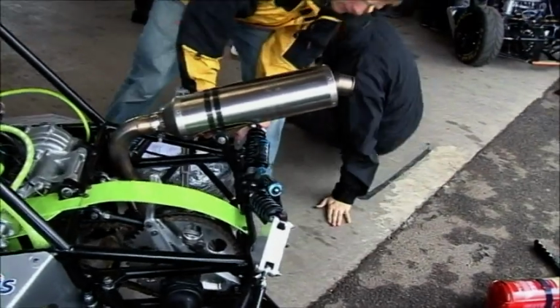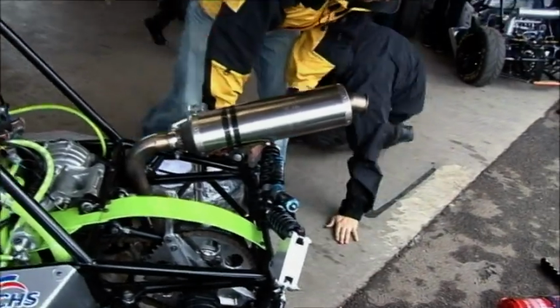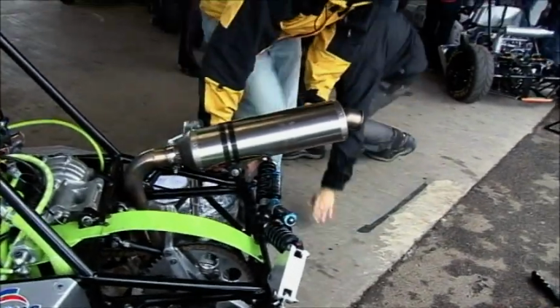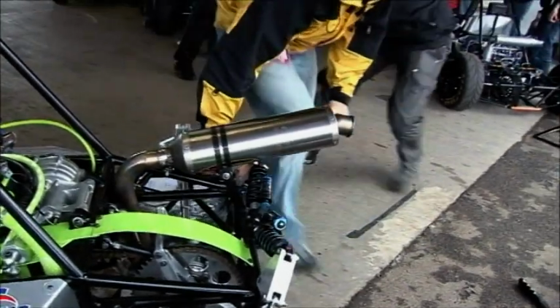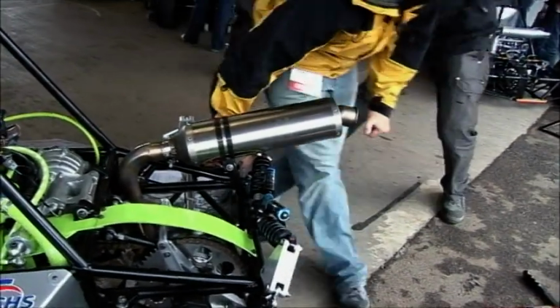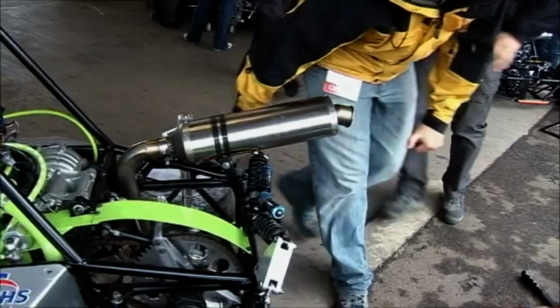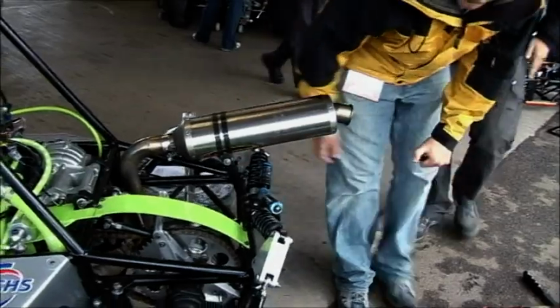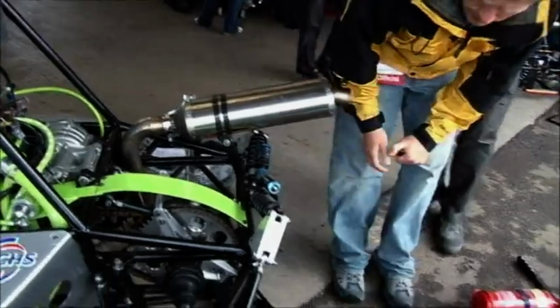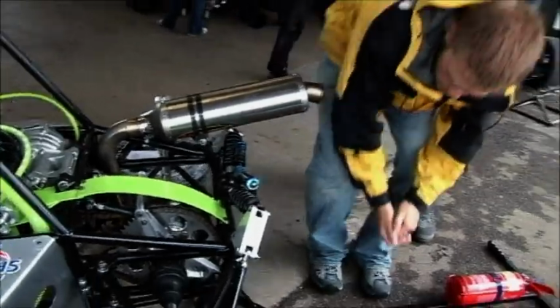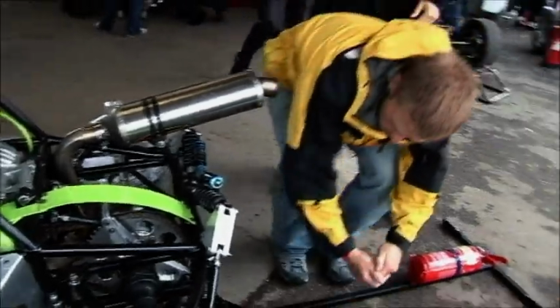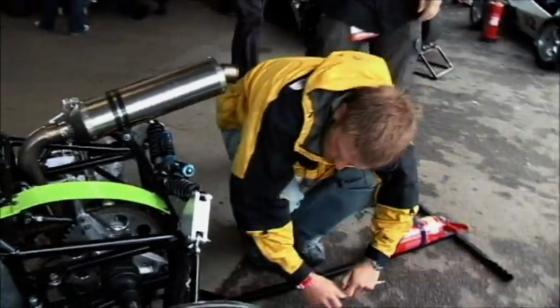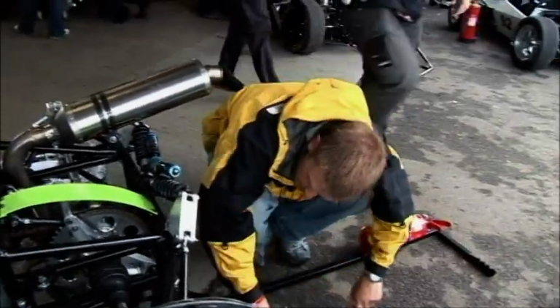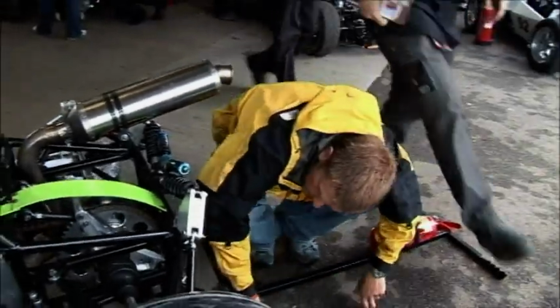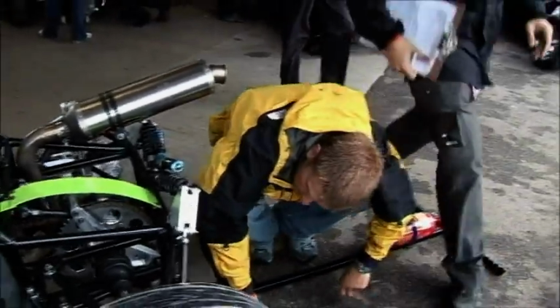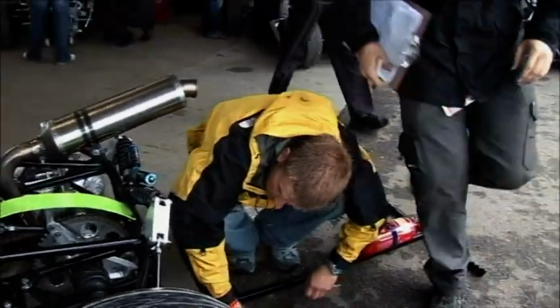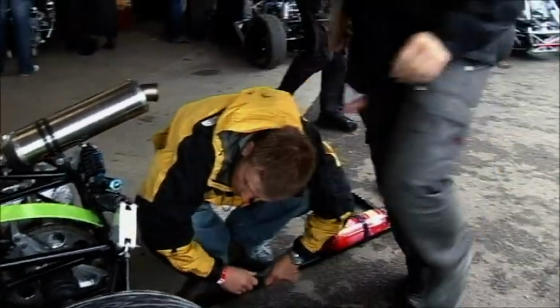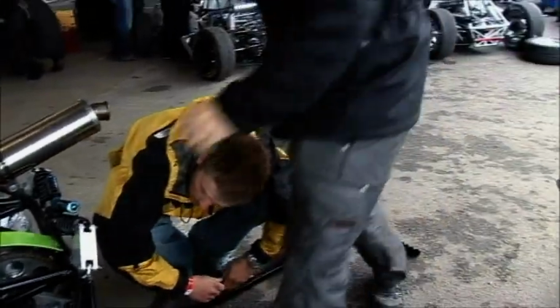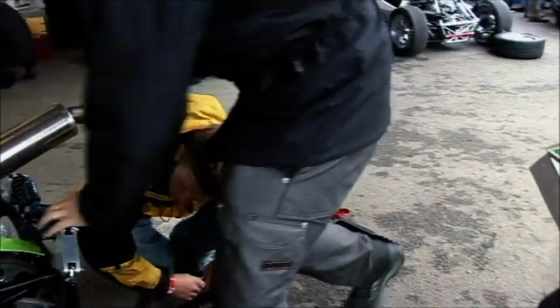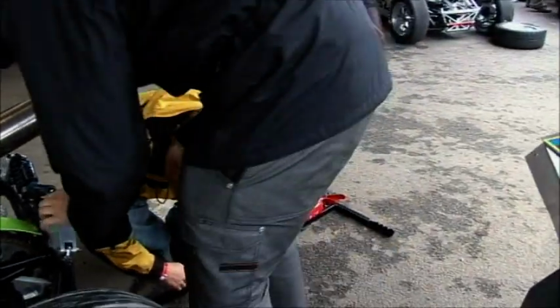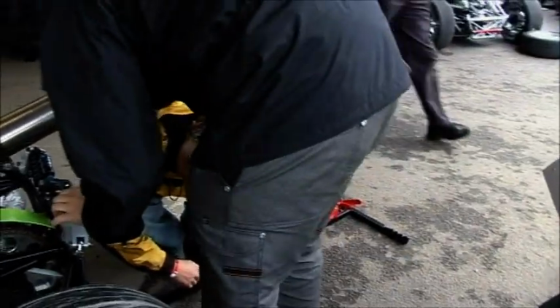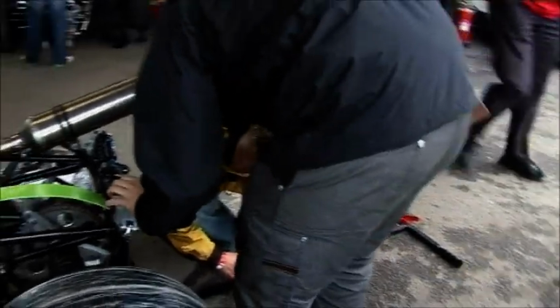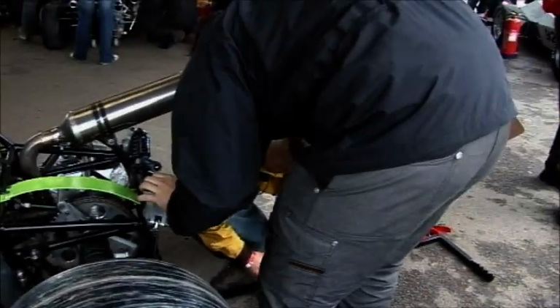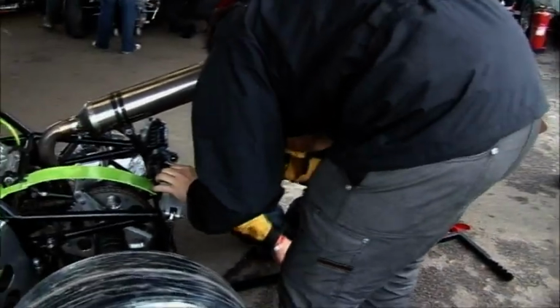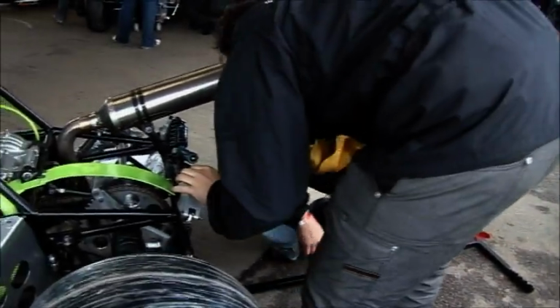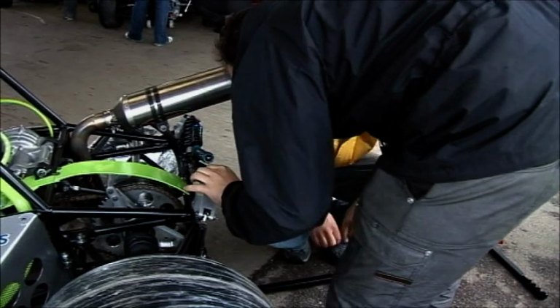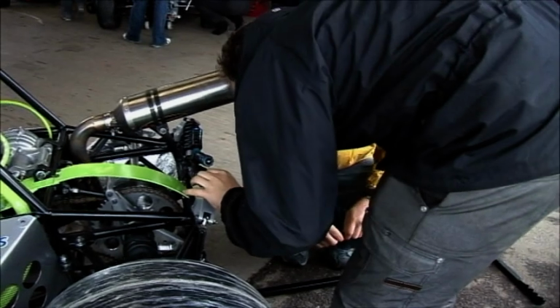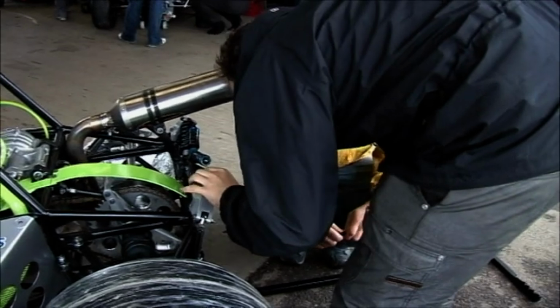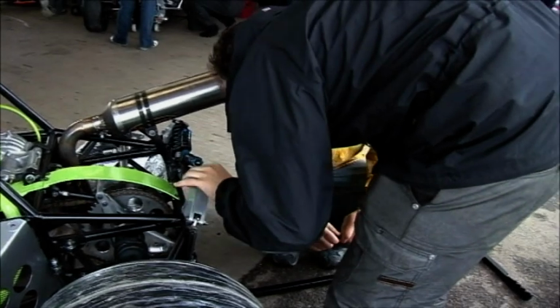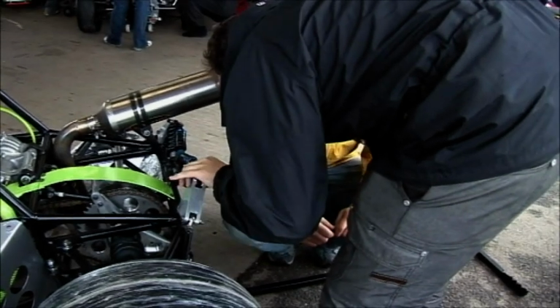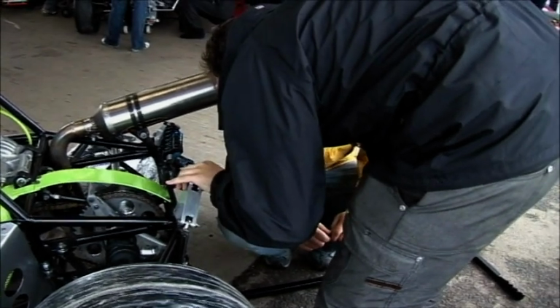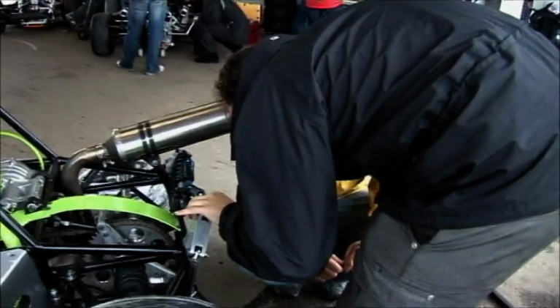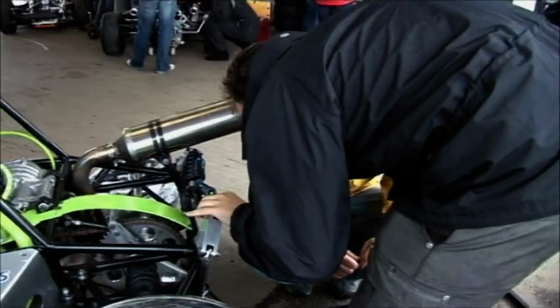So far everything is alright. This is the most intense part of scrutineering coming up. Failure here and that's the end of the road for the LJMU Racing Team, and all of the hard work will have been in vain — so everyone is on tenterhooks.